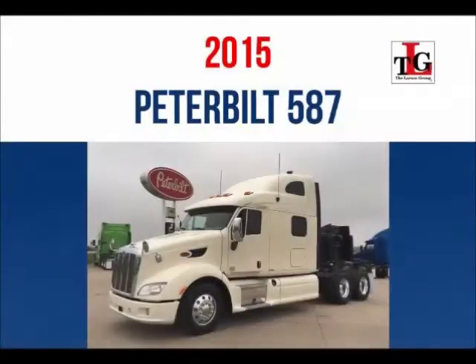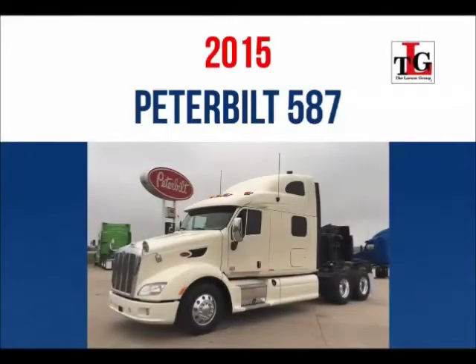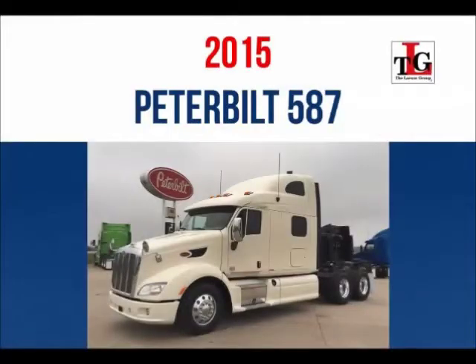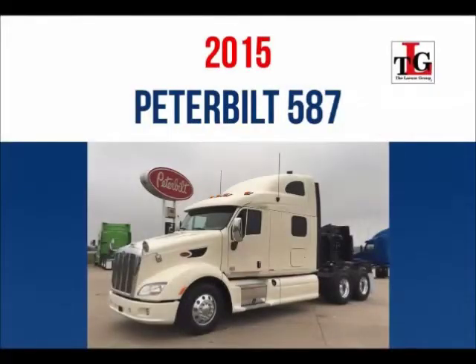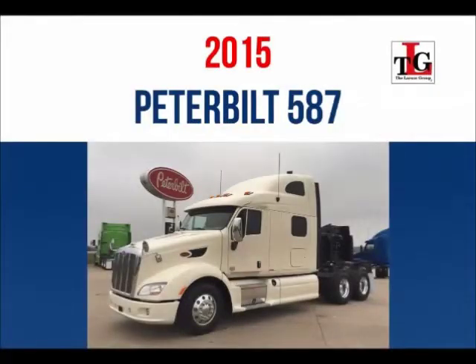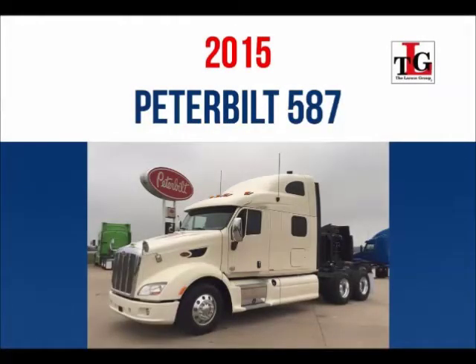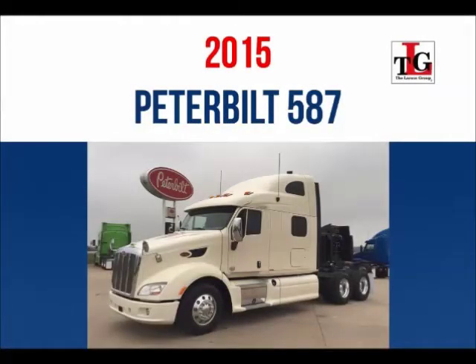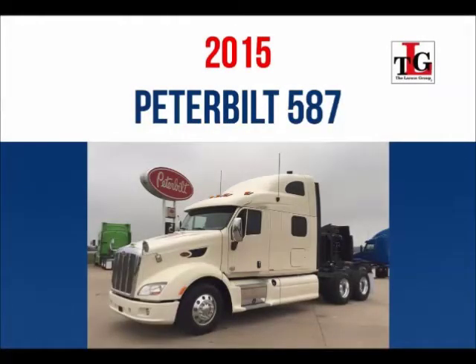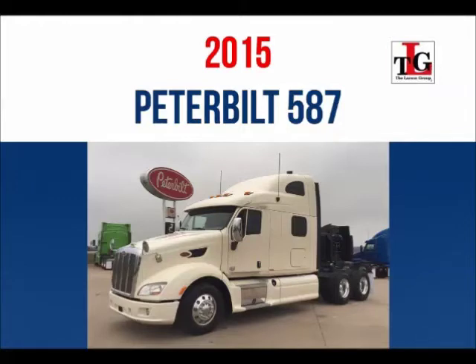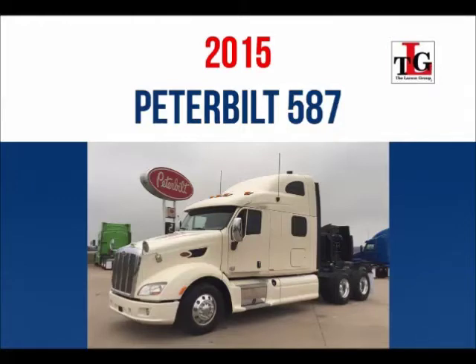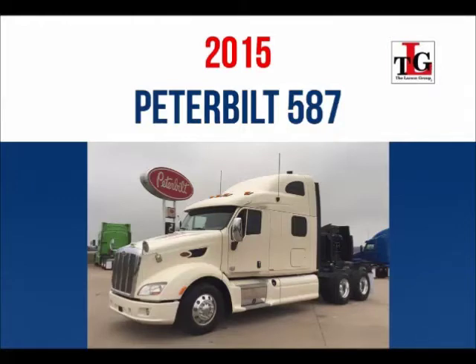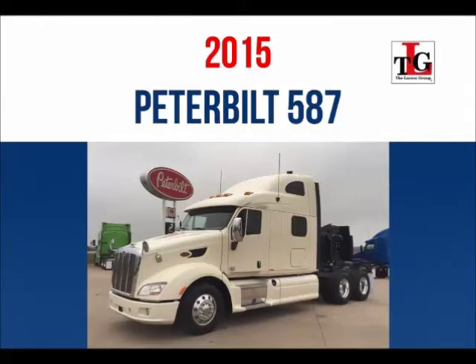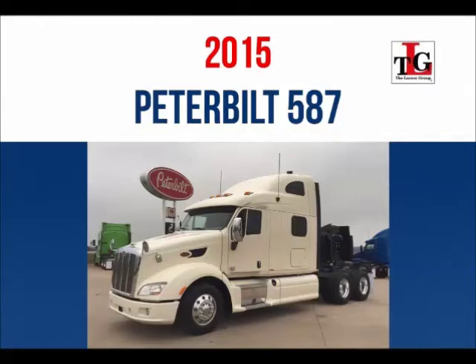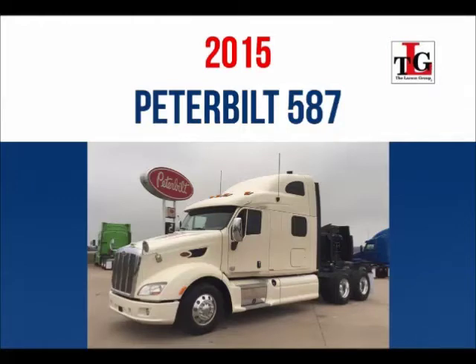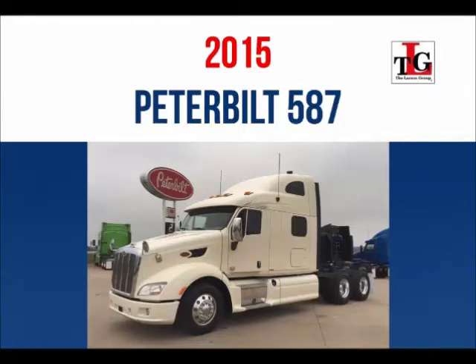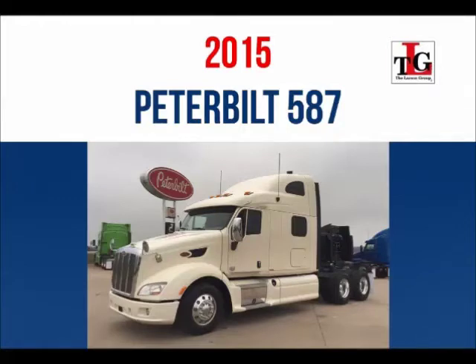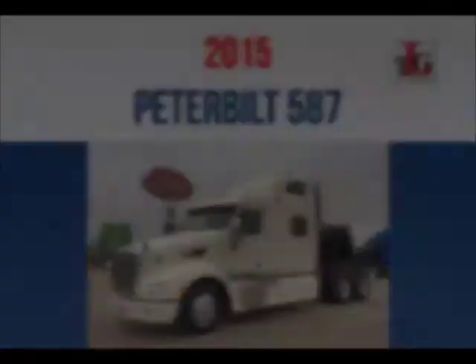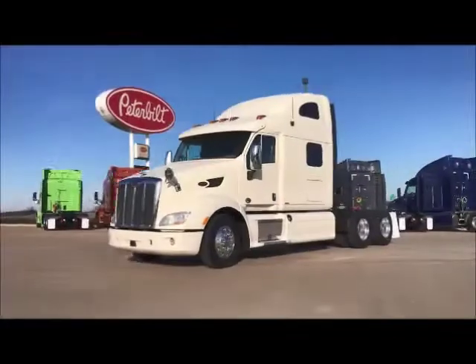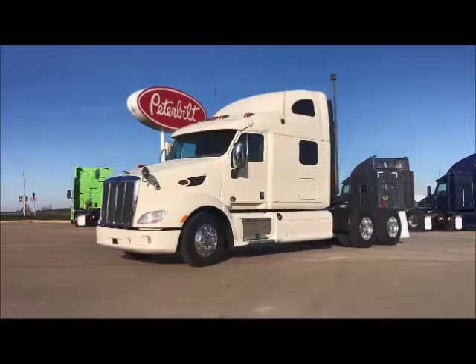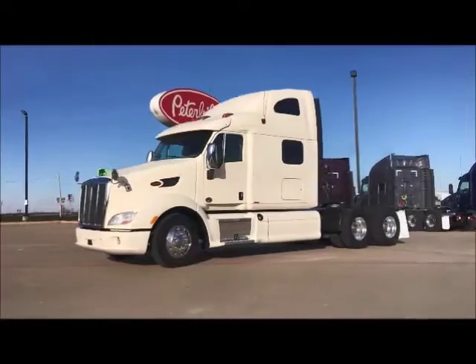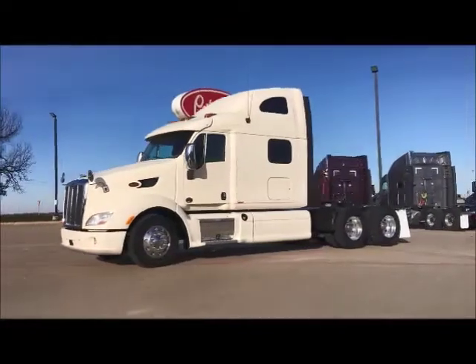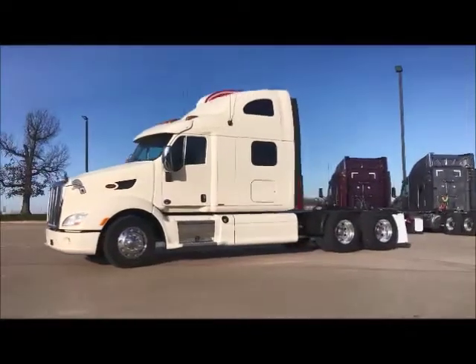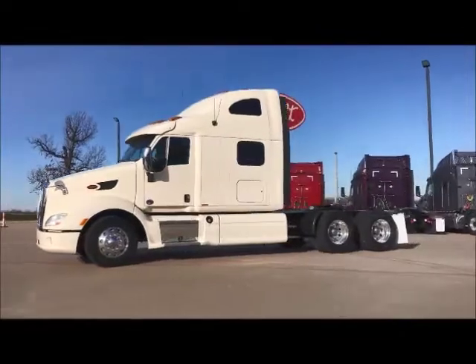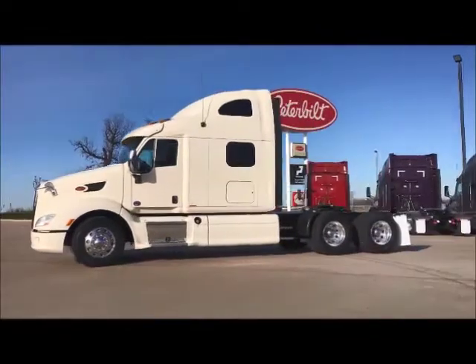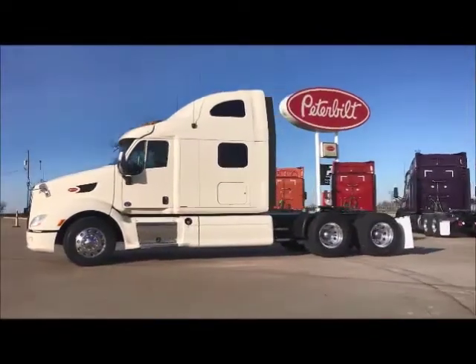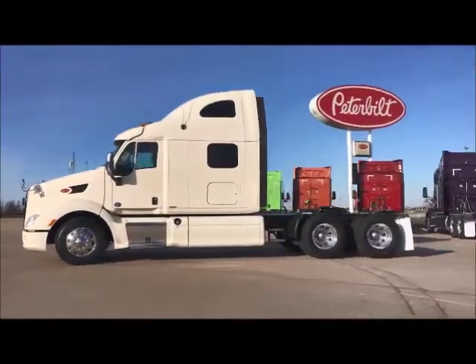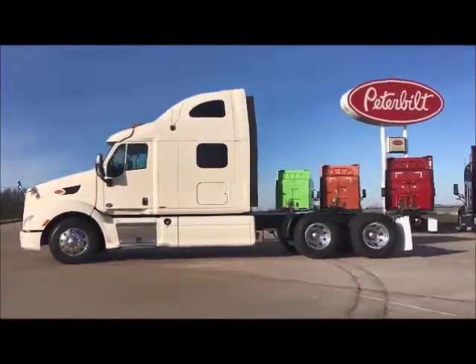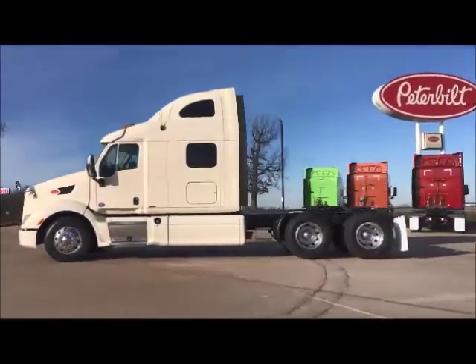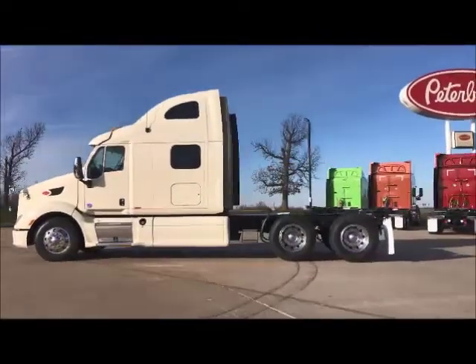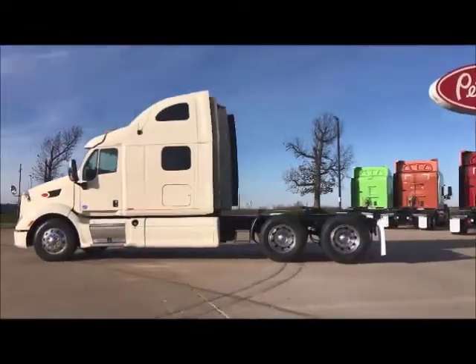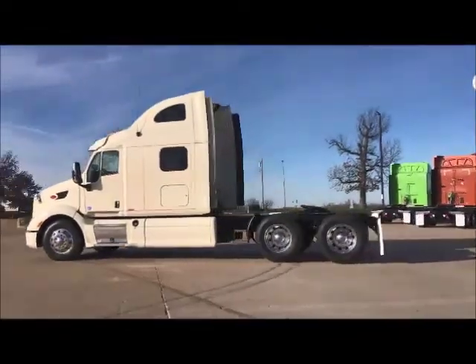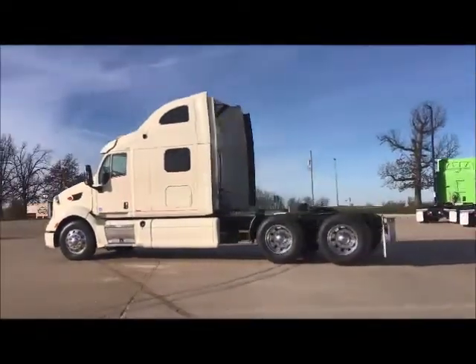Introducing our 2015 Peterbilt 587 Trade Group. Several units have remaining factory warranty. Ask your salesman for more information.